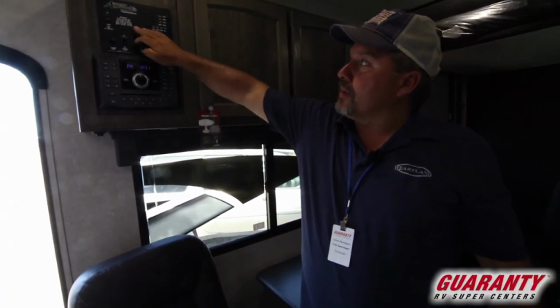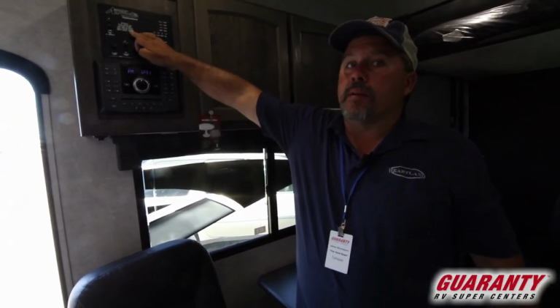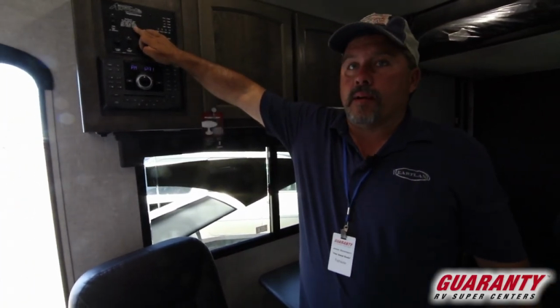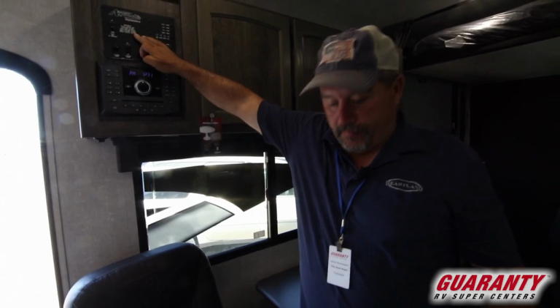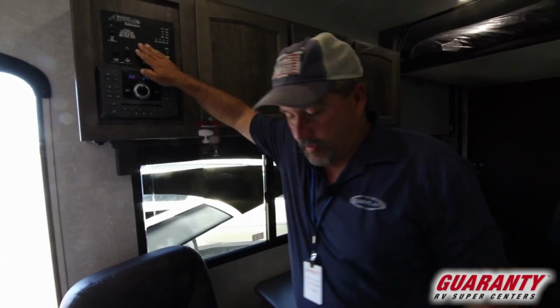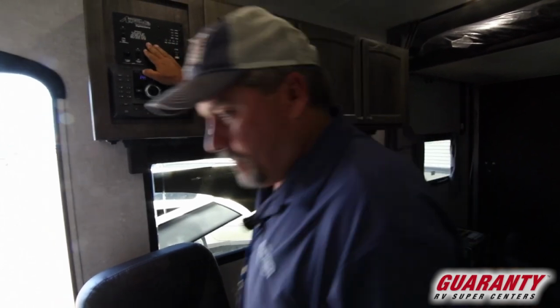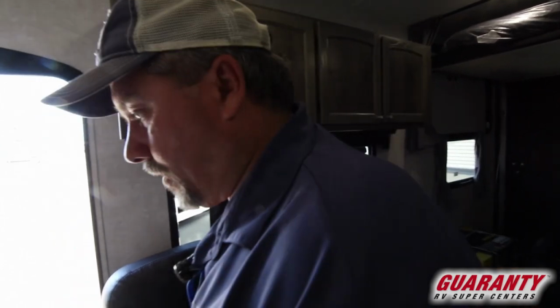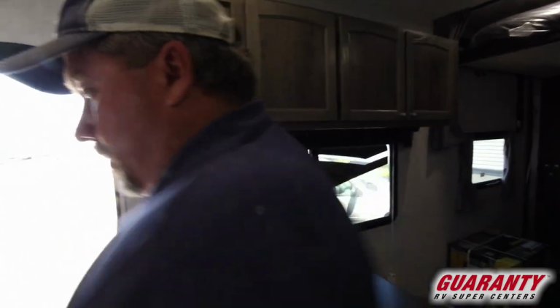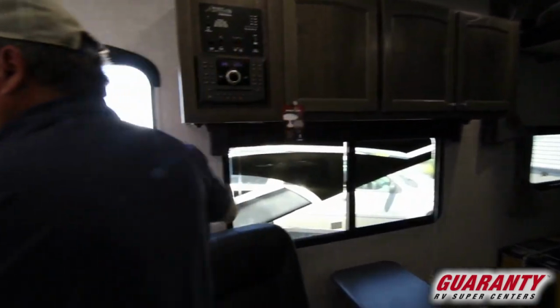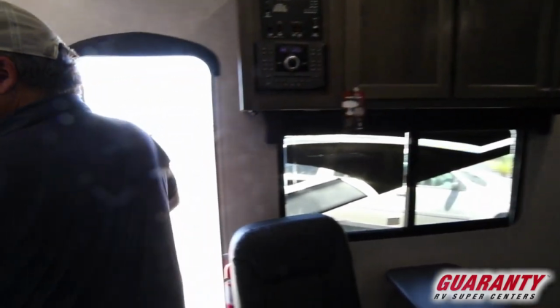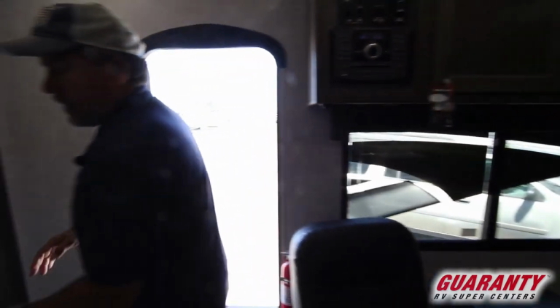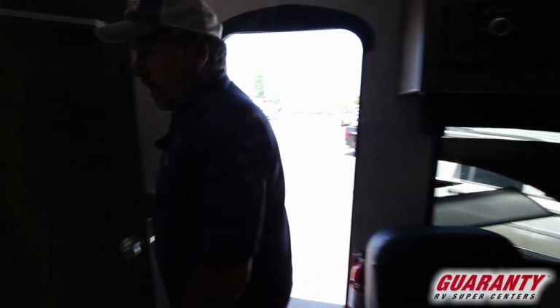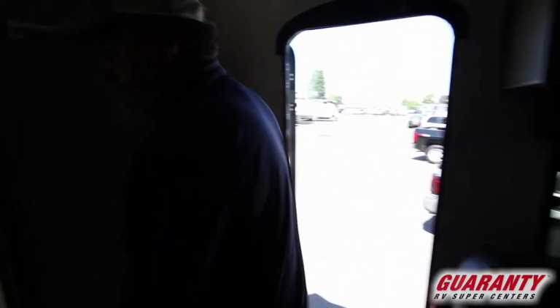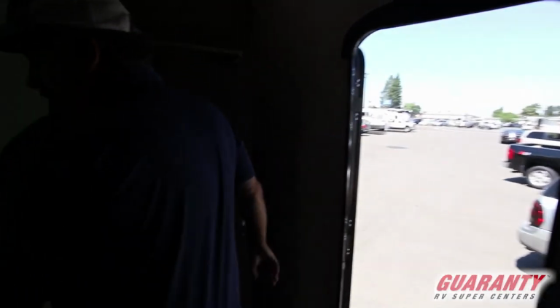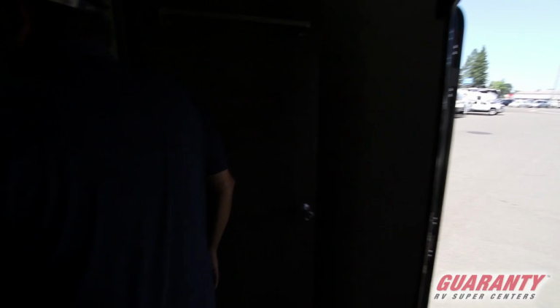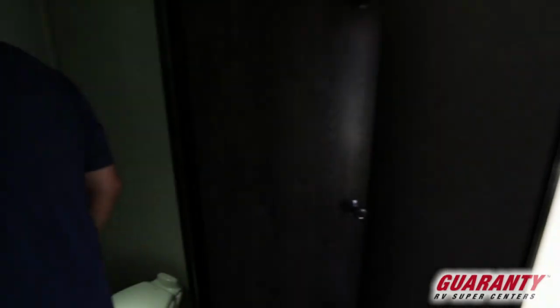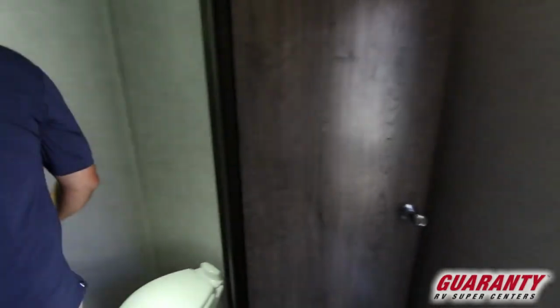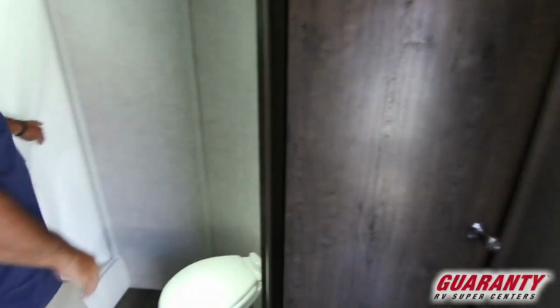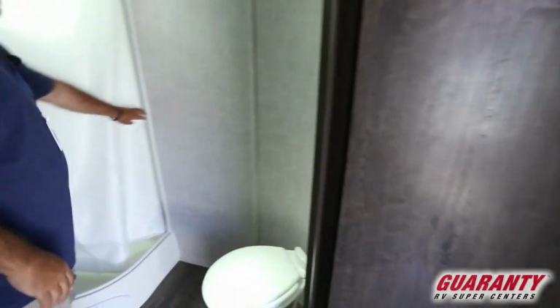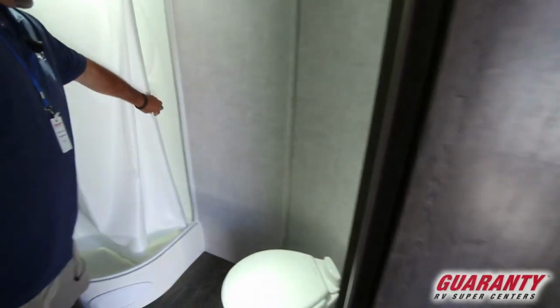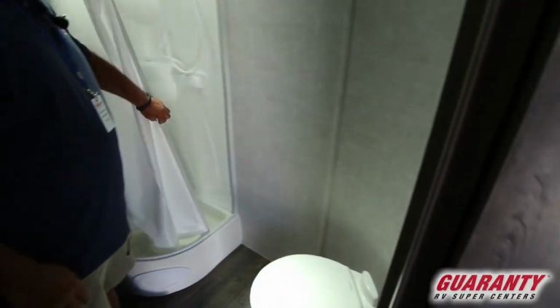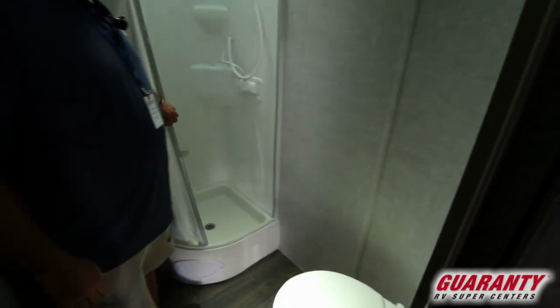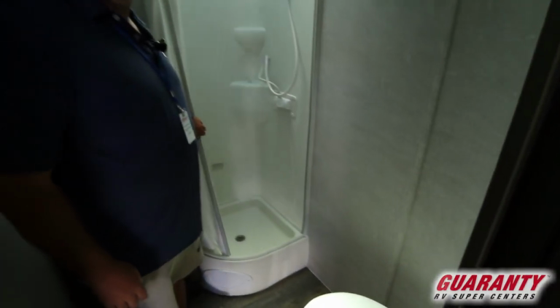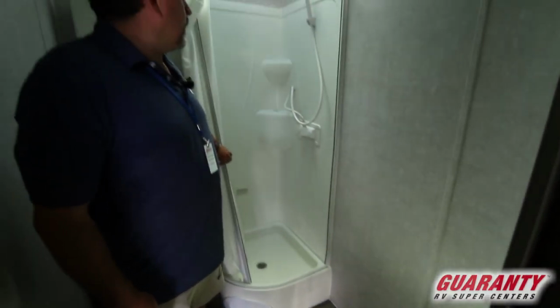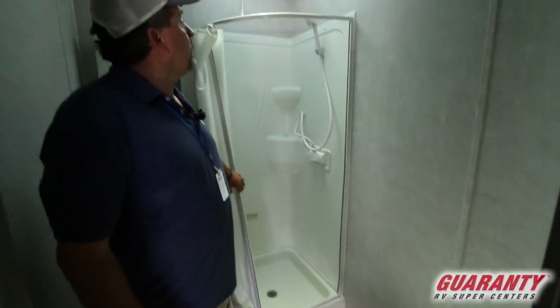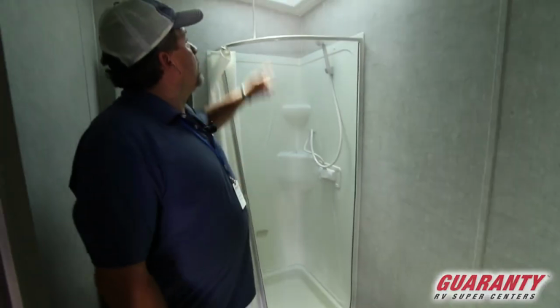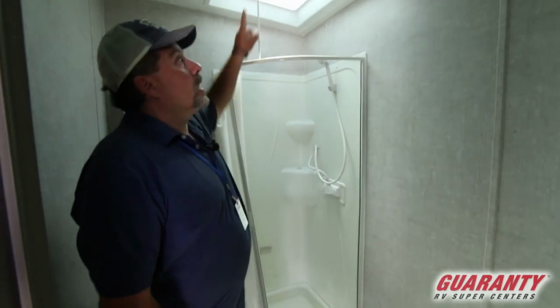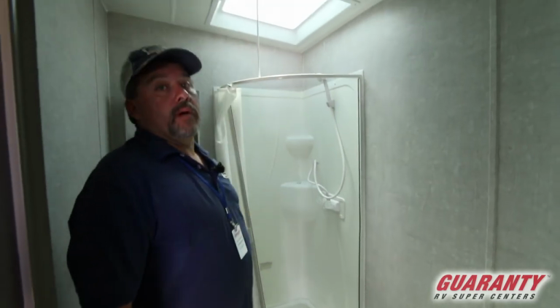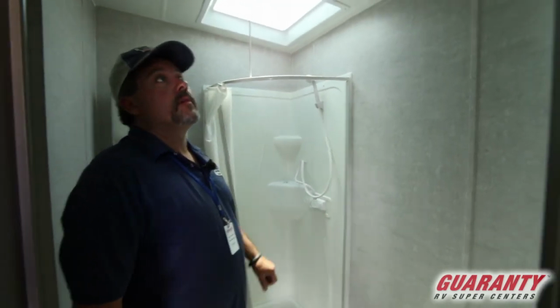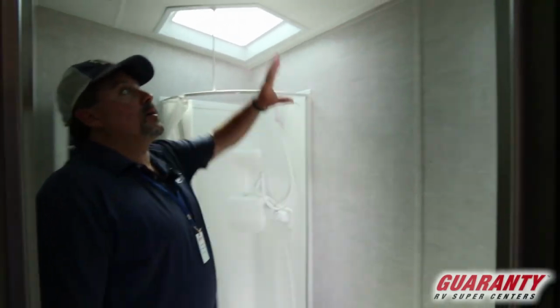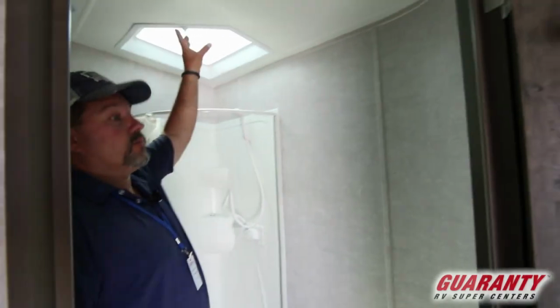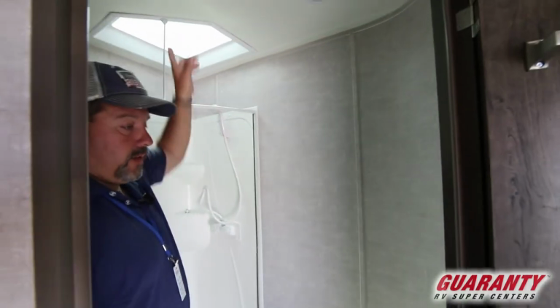Electric bed here in the back. It has a nice corner with a little shower in here, a skylight up above, and the air conditioning goes throughout the top.